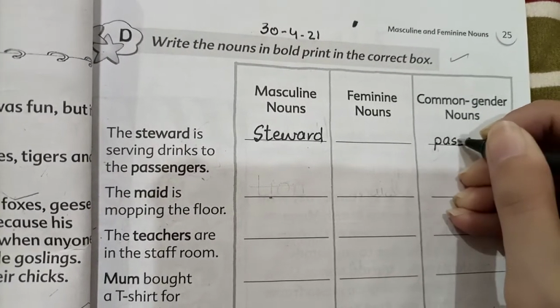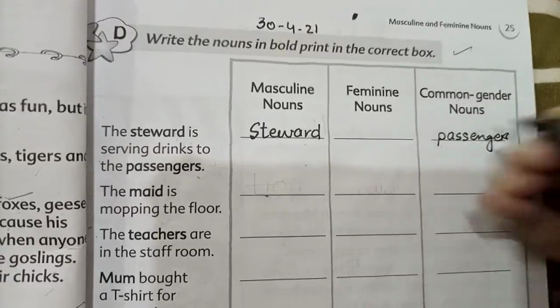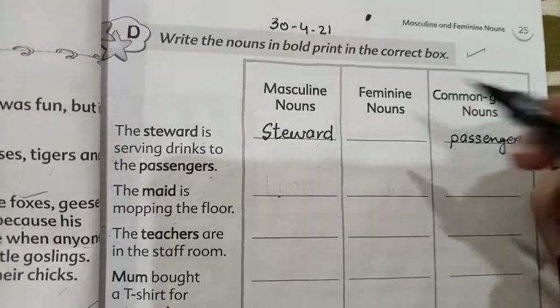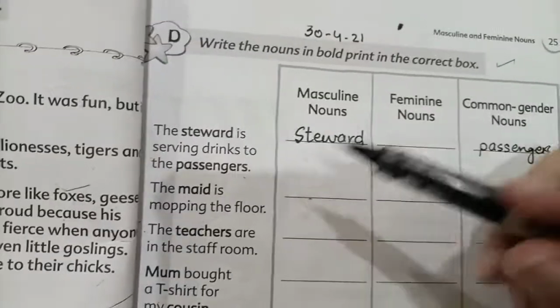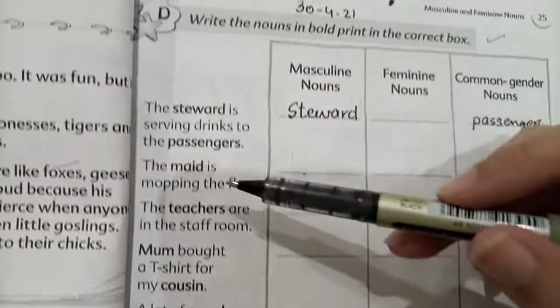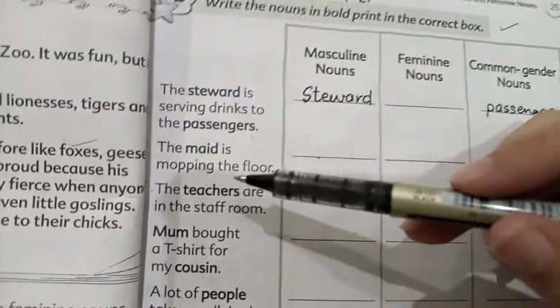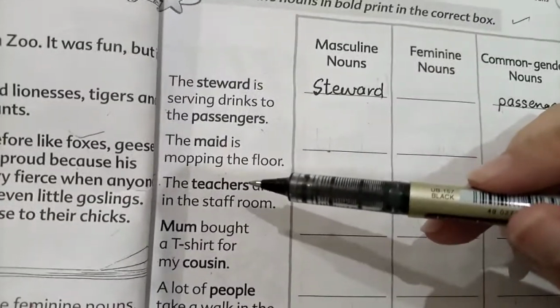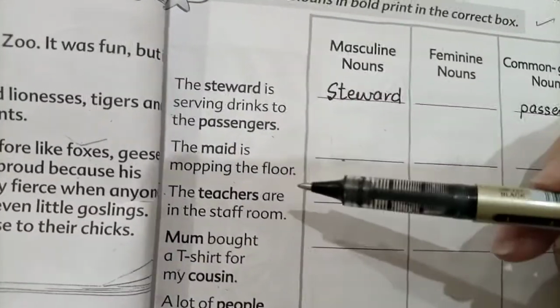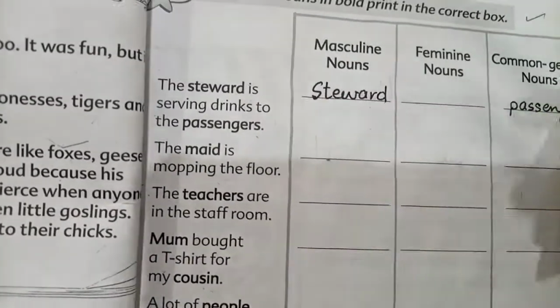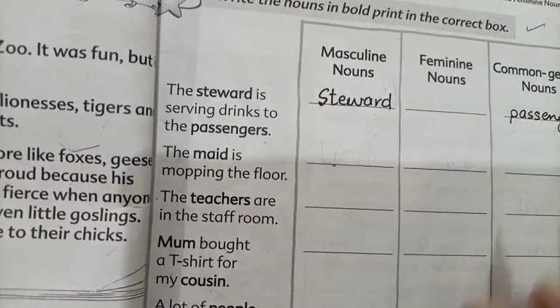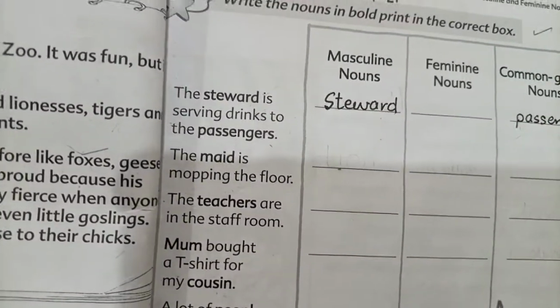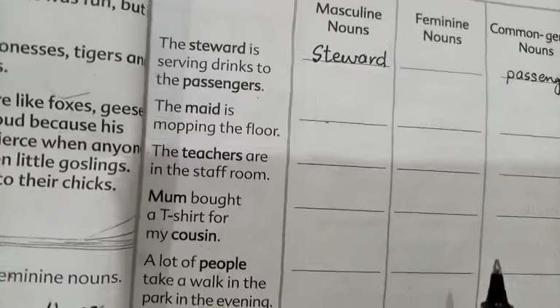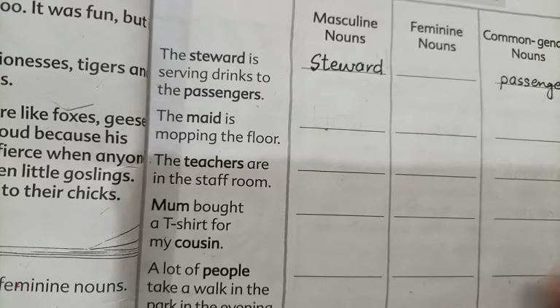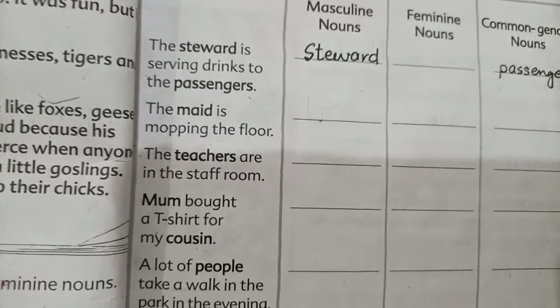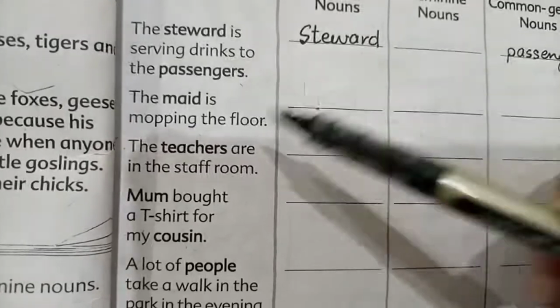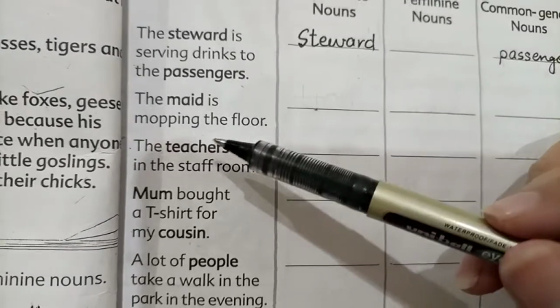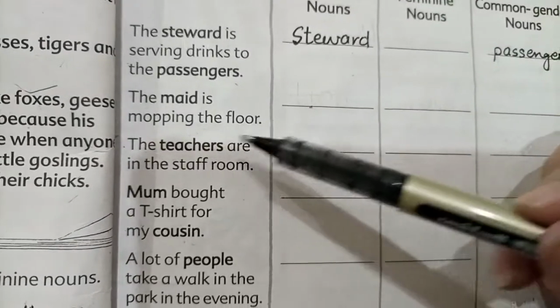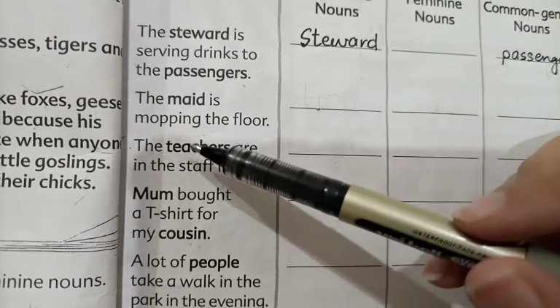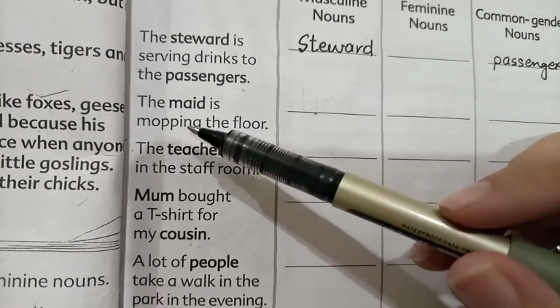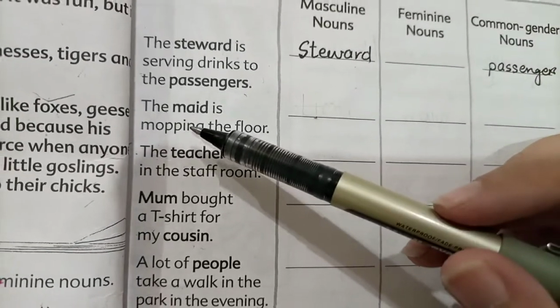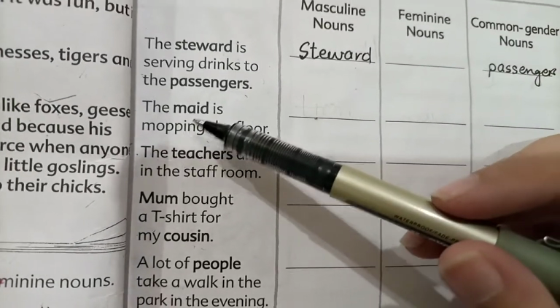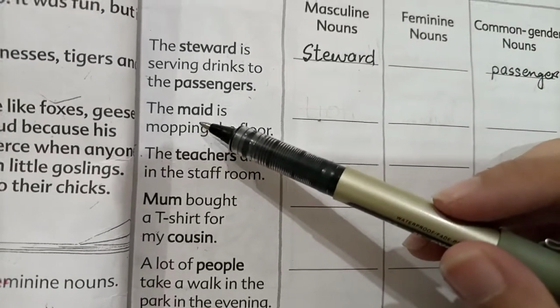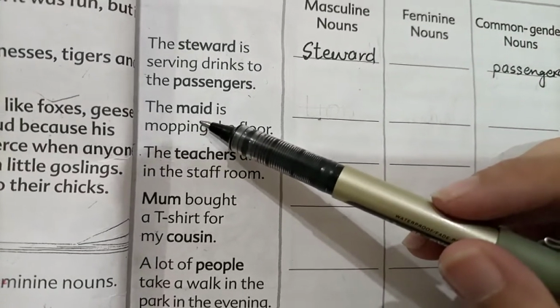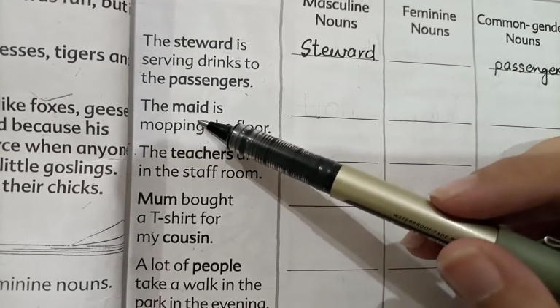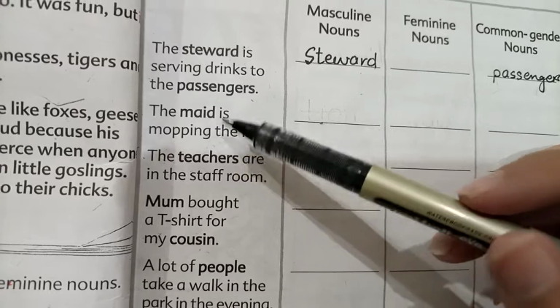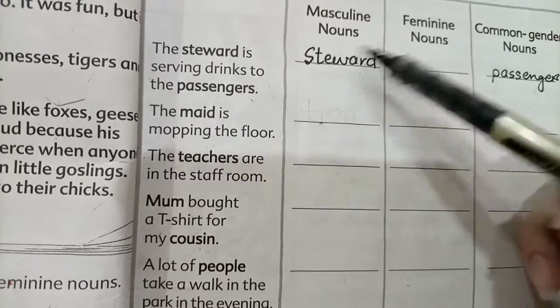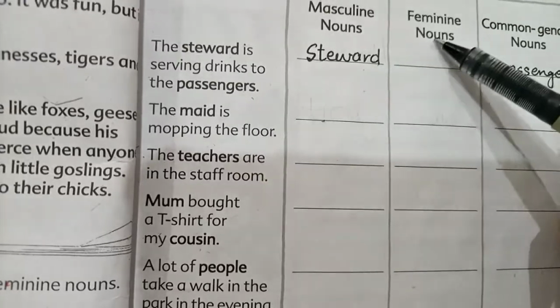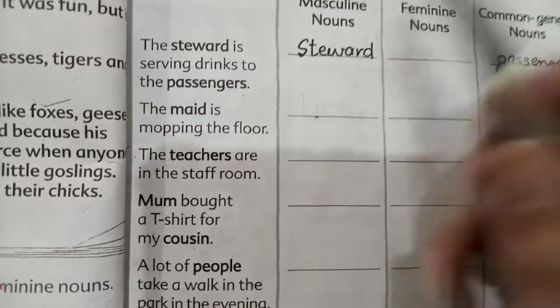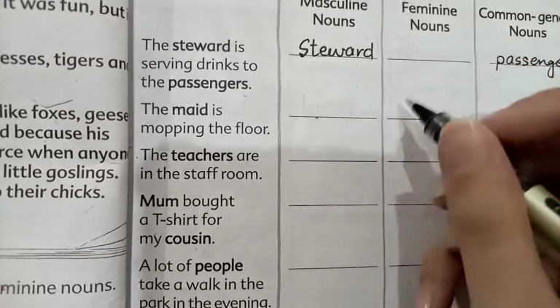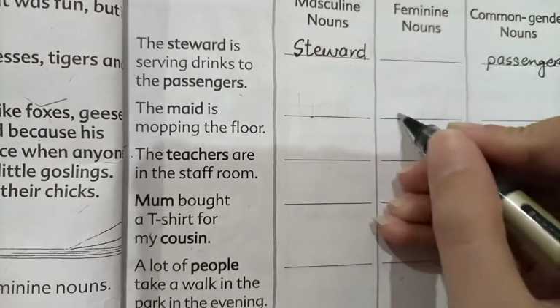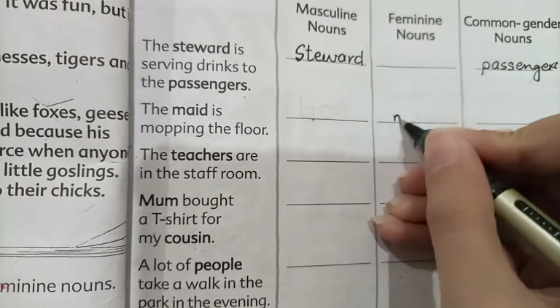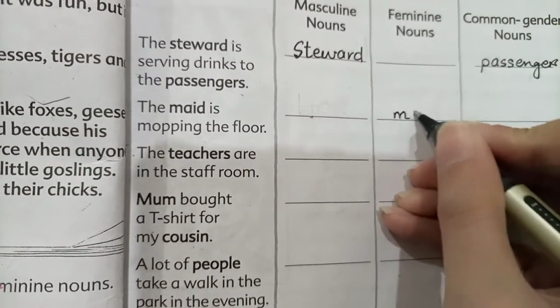Next sentence: 'The maid is mopping the floor.' The maid means a female worker. The word maid refers to a female, so this is a feminine noun. We write maid in the feminine noun column.